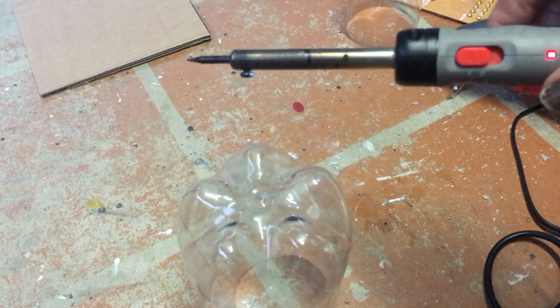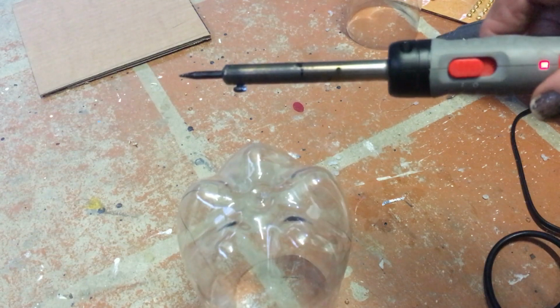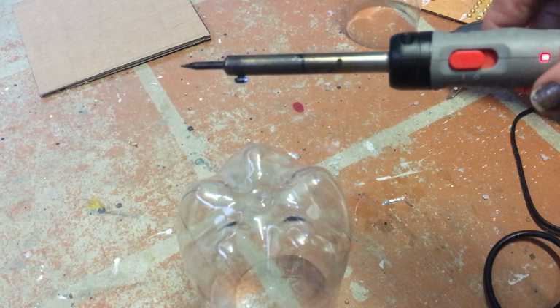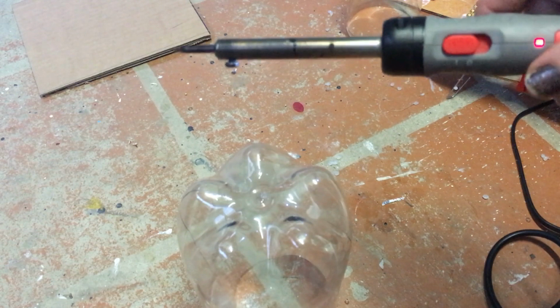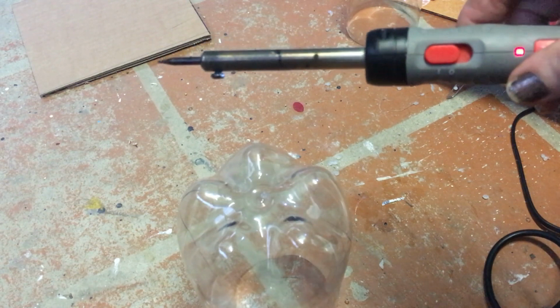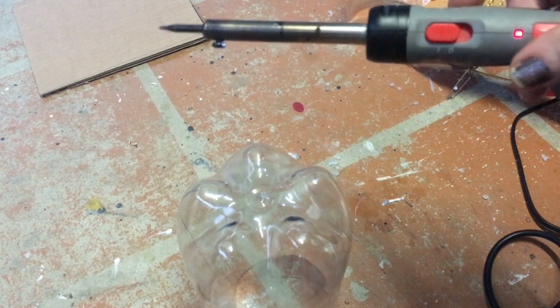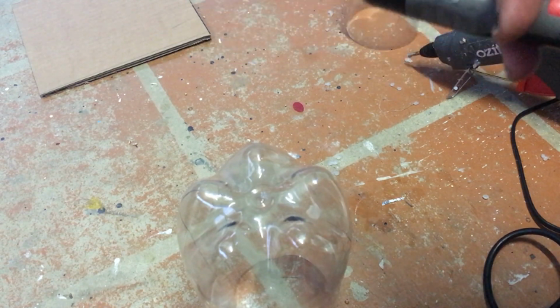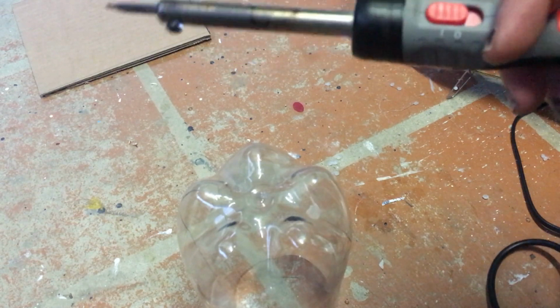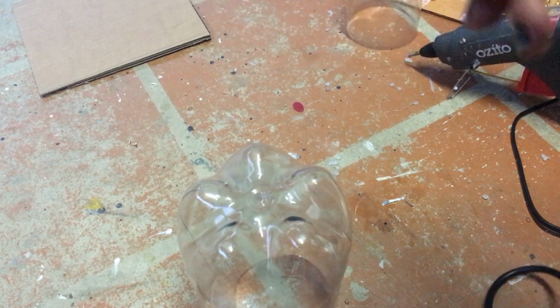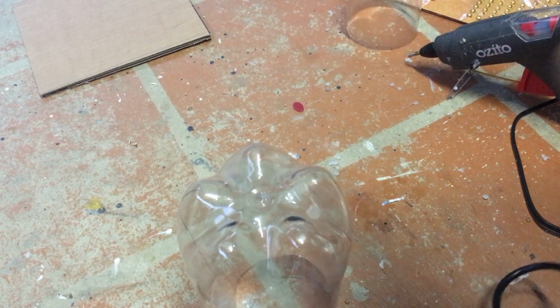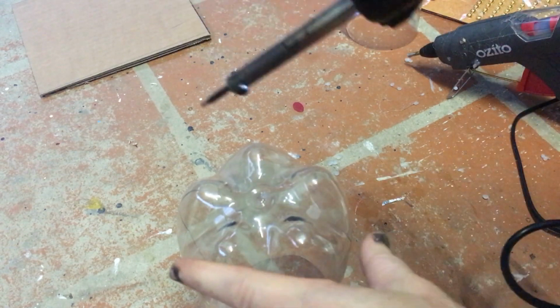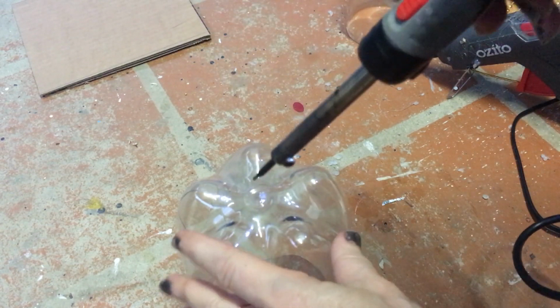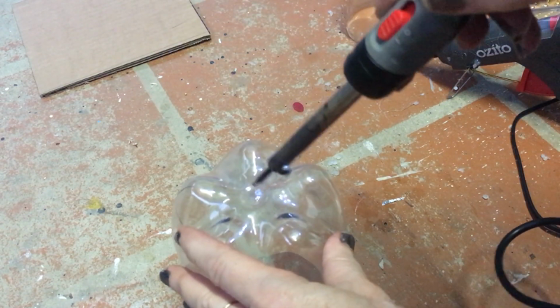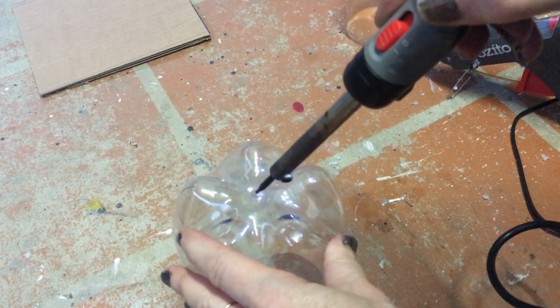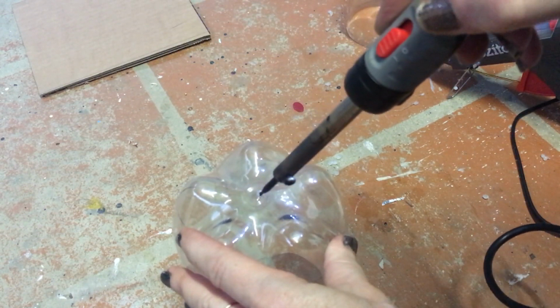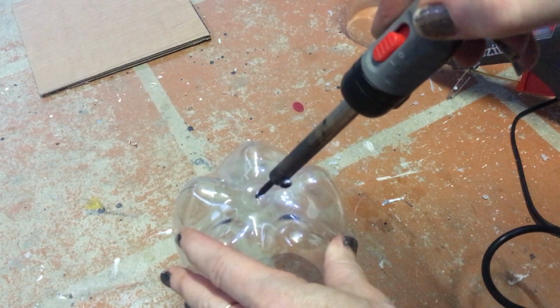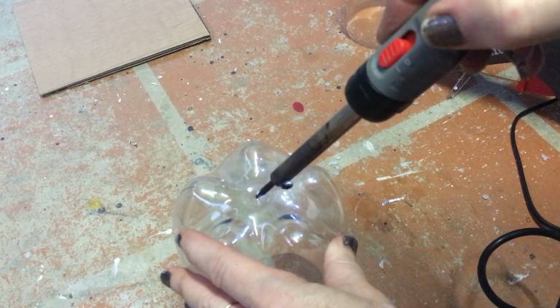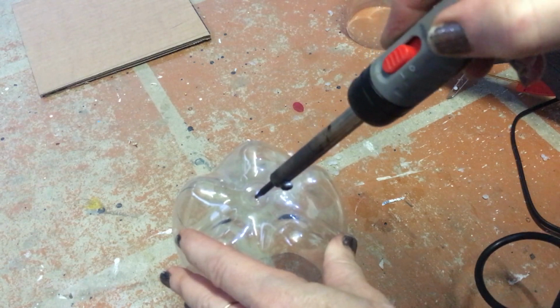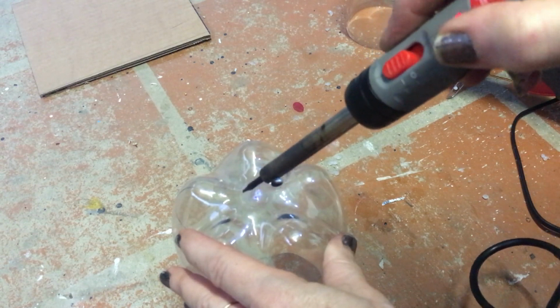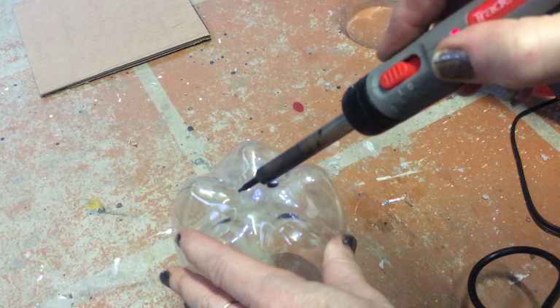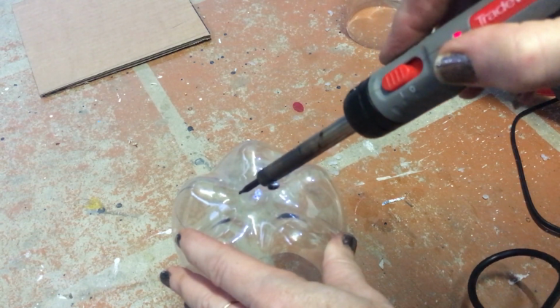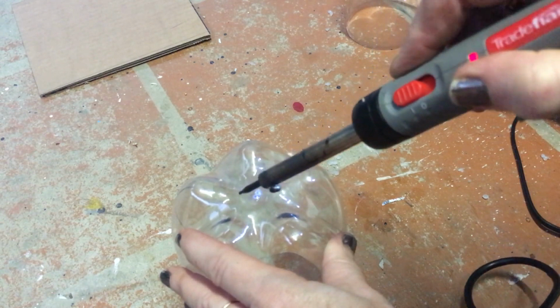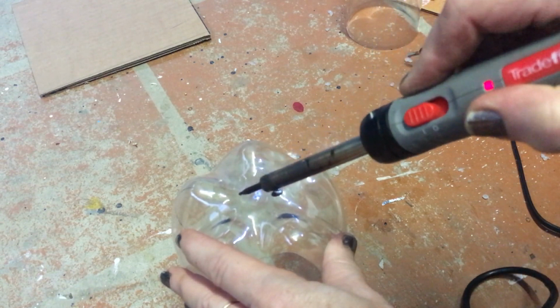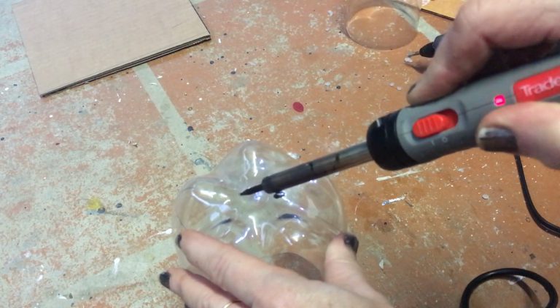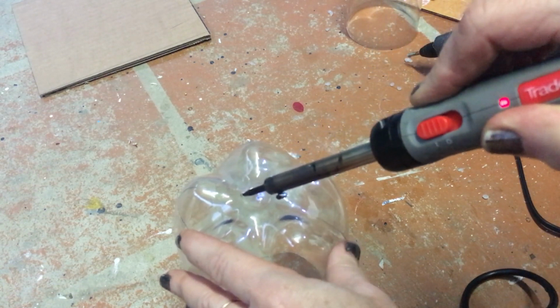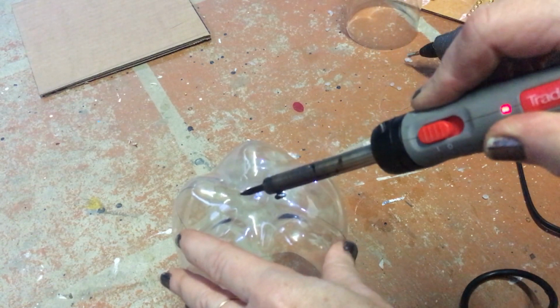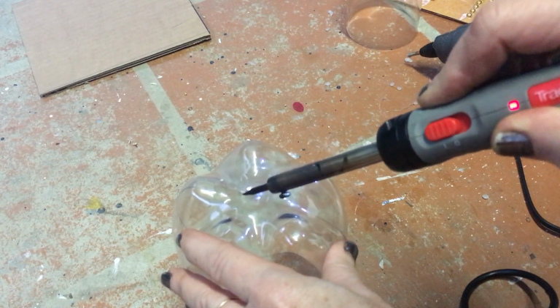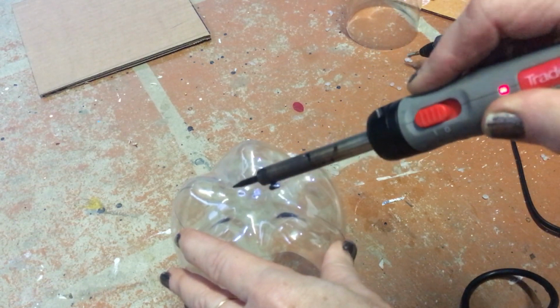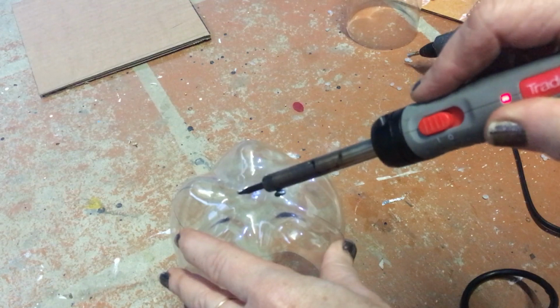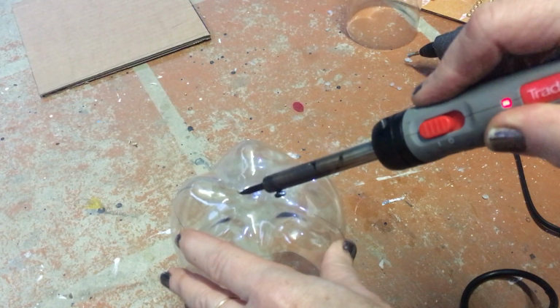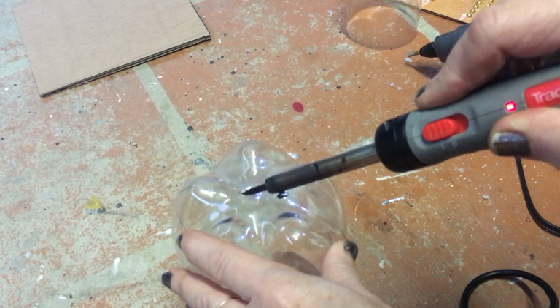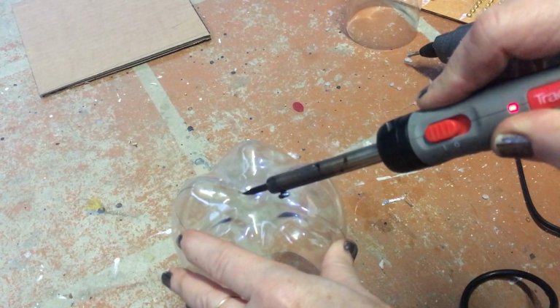If you're not comfortable using a soldering iron please ask somebody else to help you. All I'm going to be doing is trying to get through this large hard section of the bottle because you can't cut that with a pair of scissors.